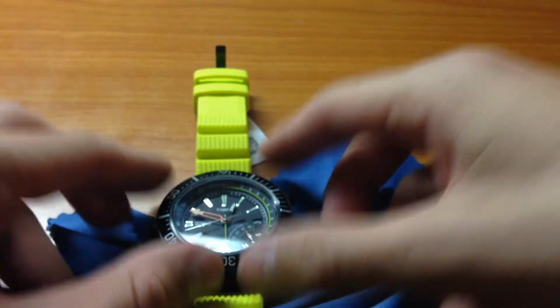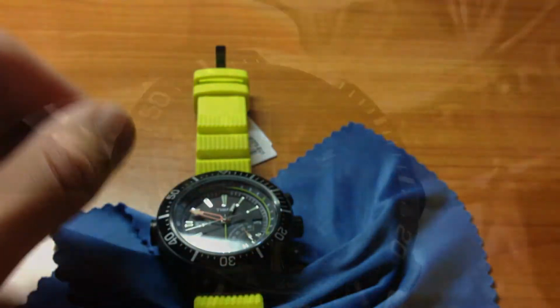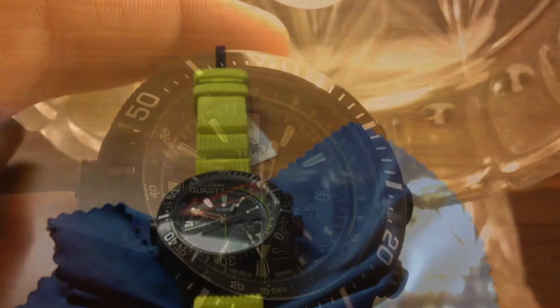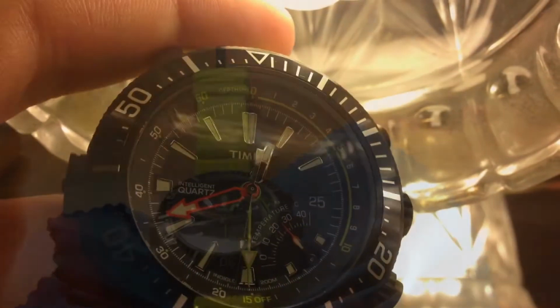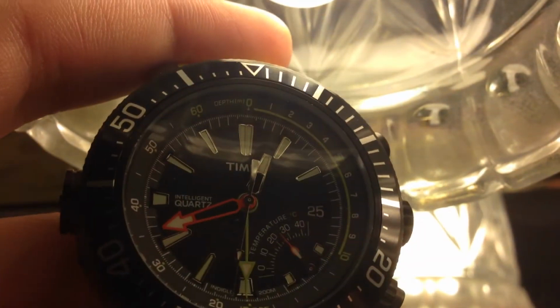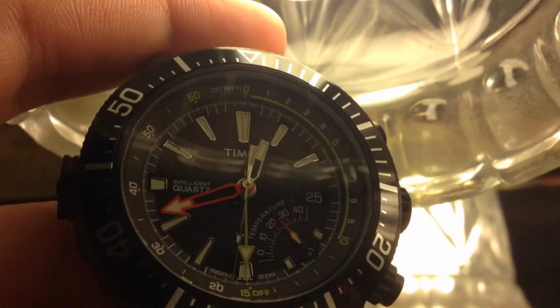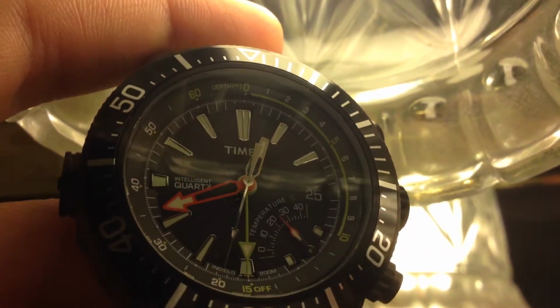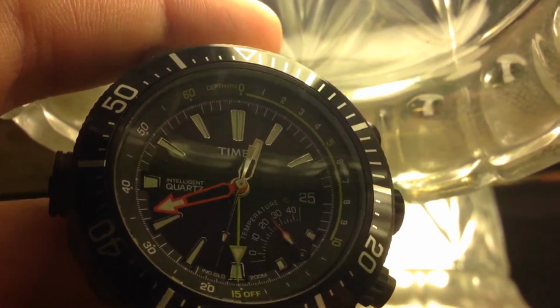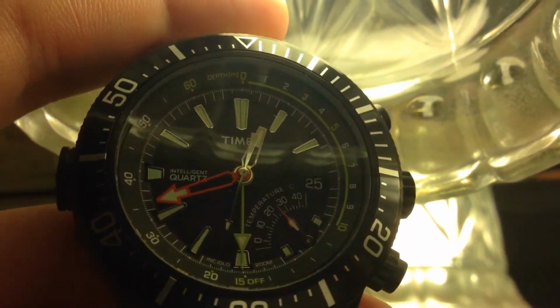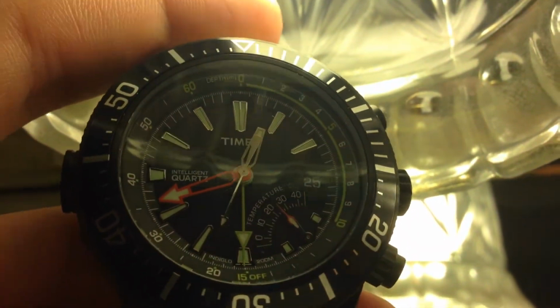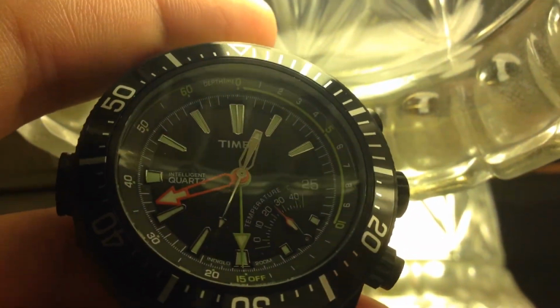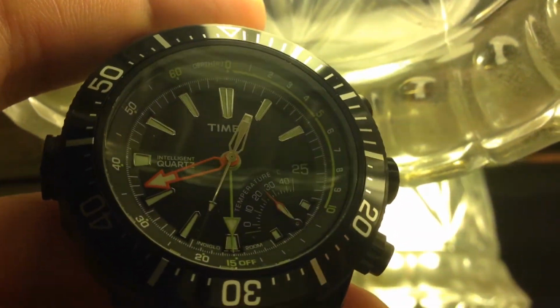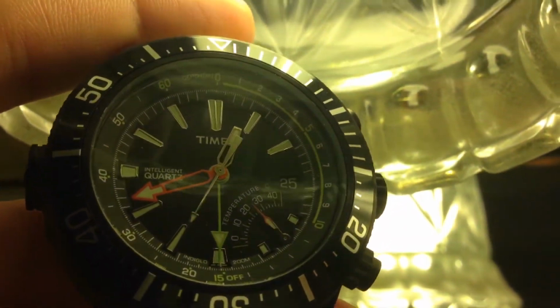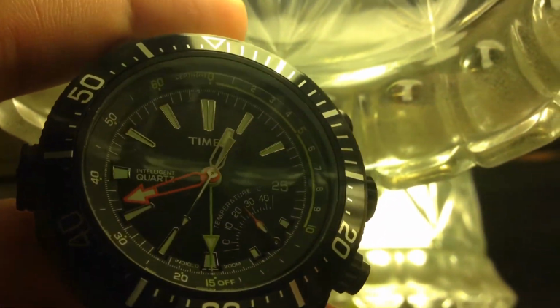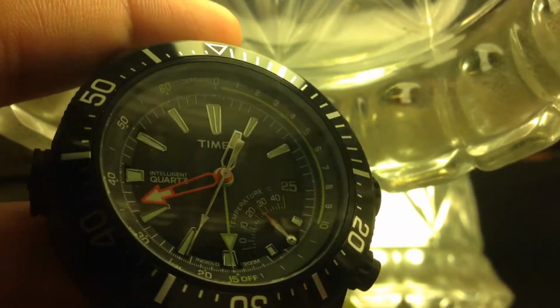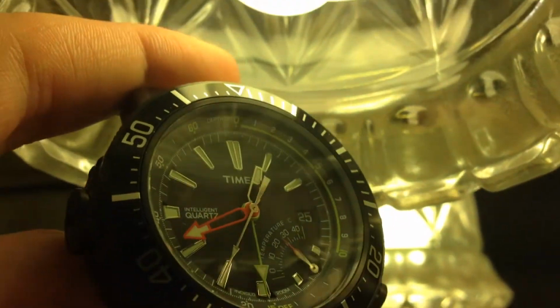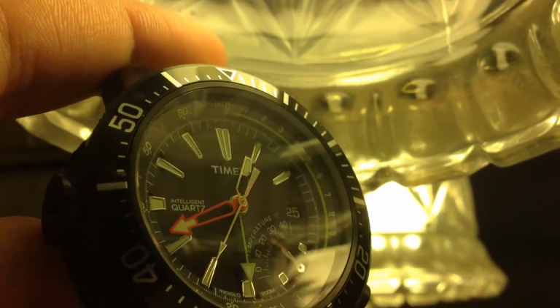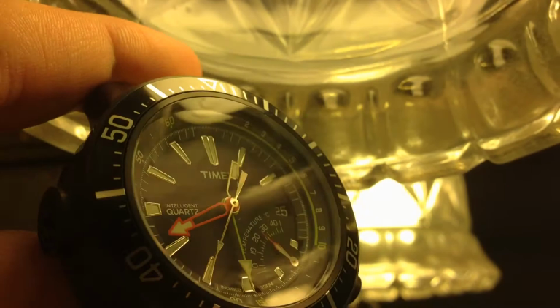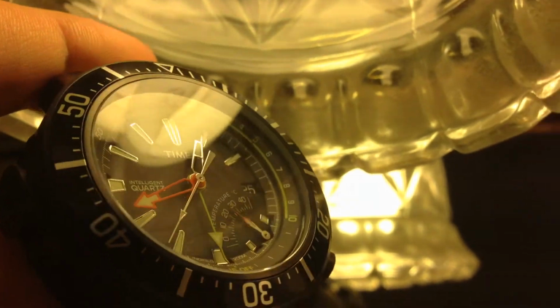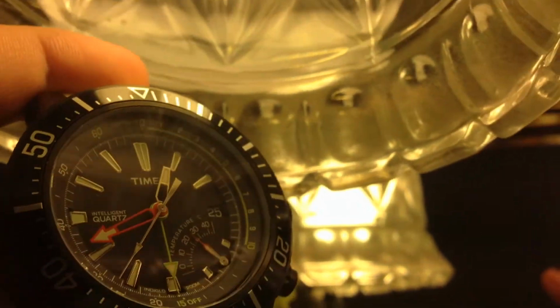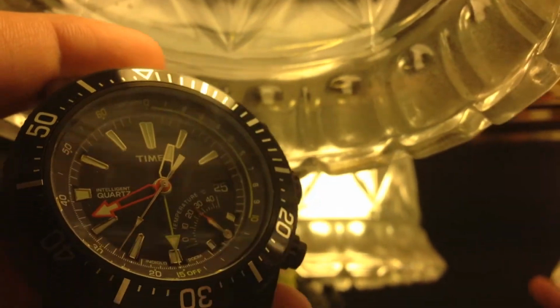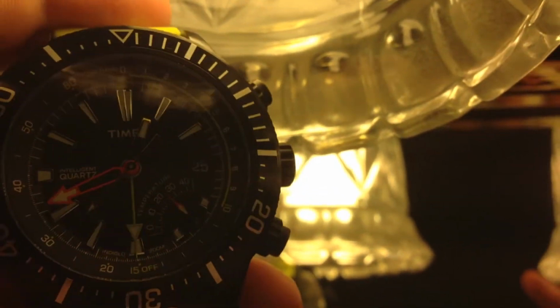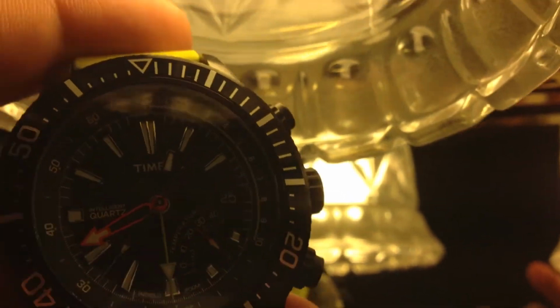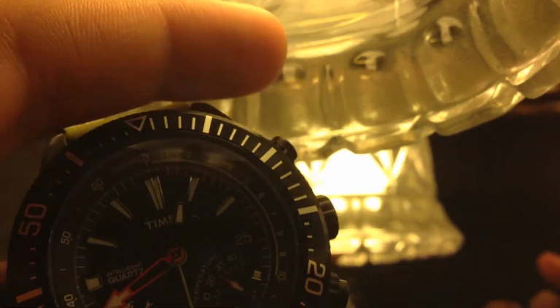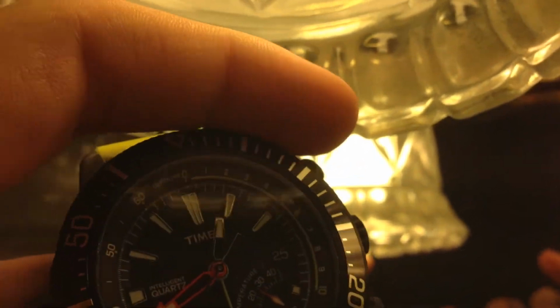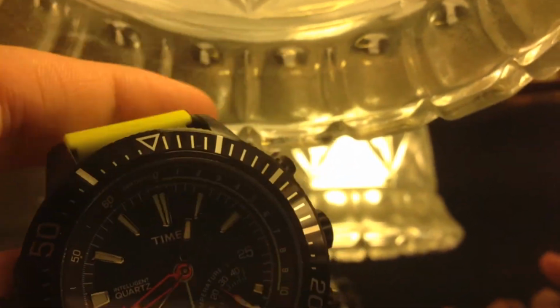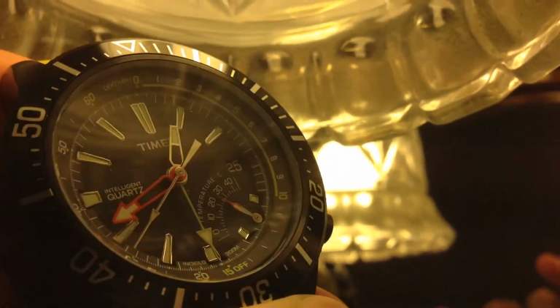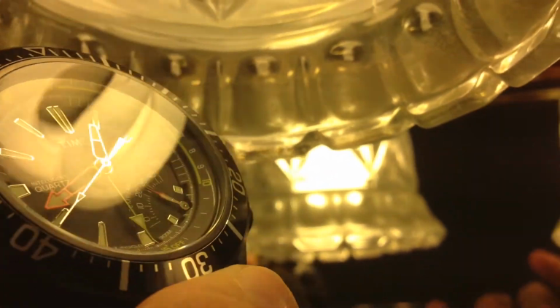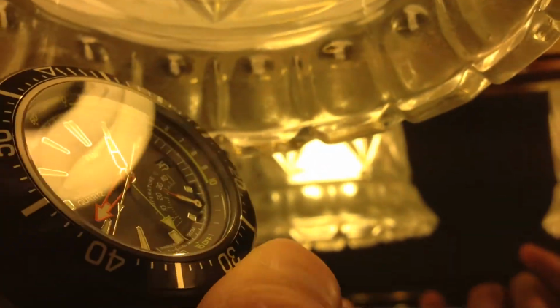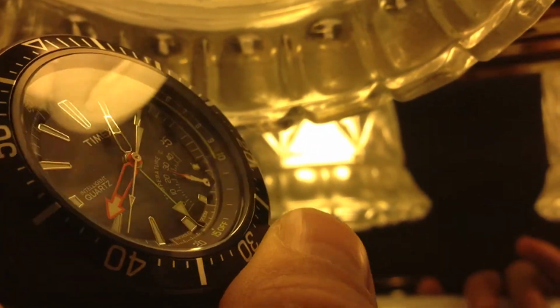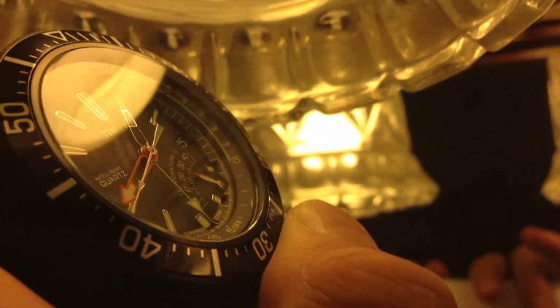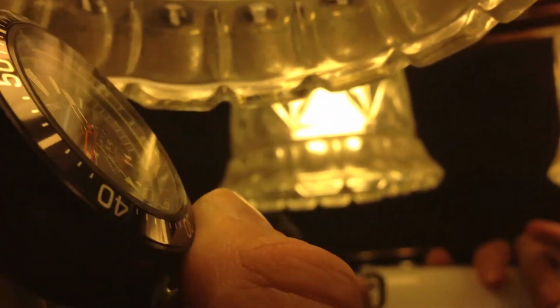So here's going to be a test of the lume of the Timex depth gauge. First I'll show how it just glows, and then I'll use the Indiglo feature. Let's charge it up.